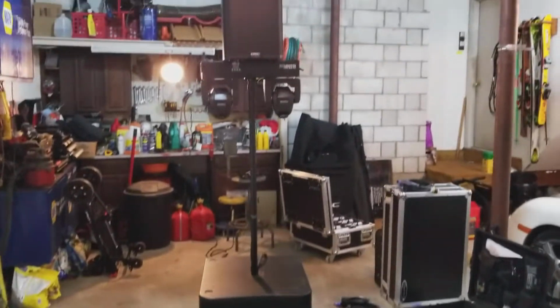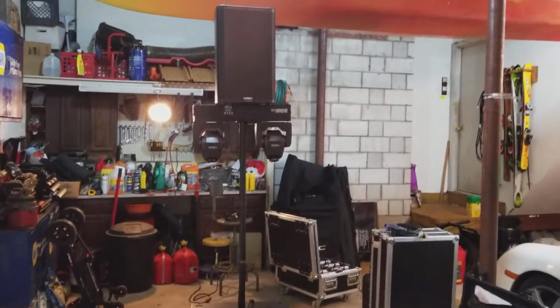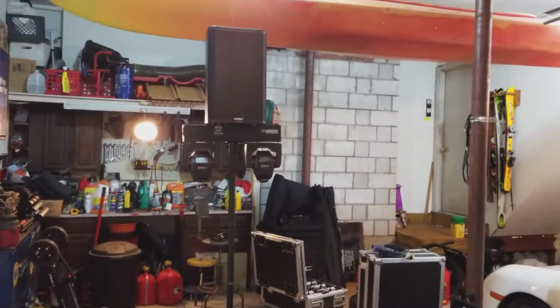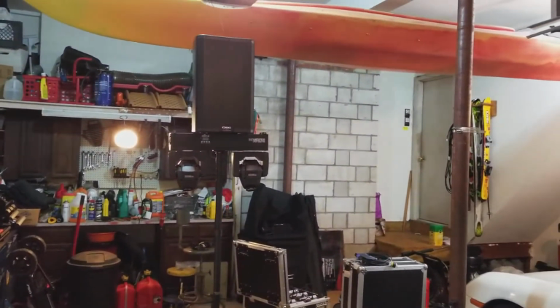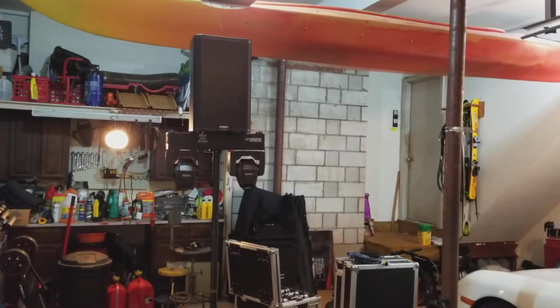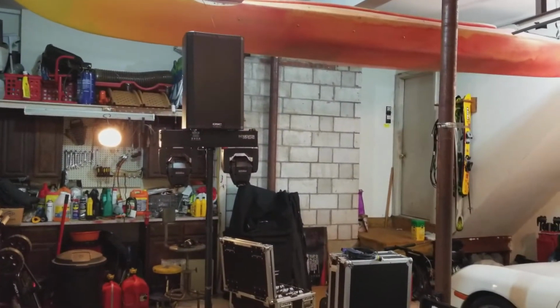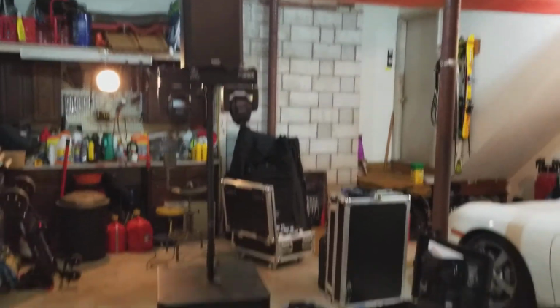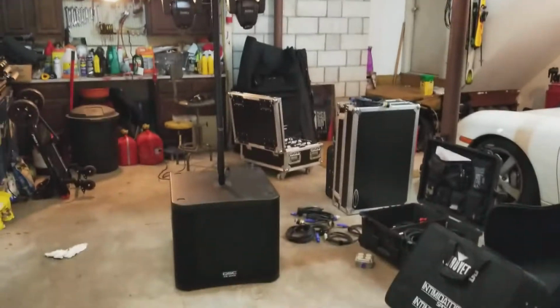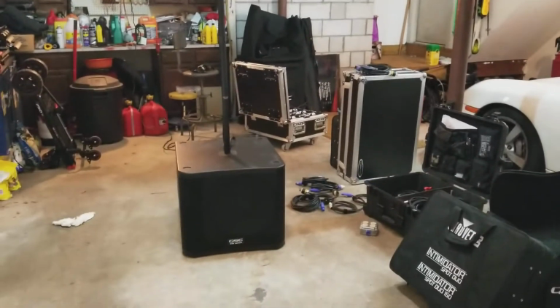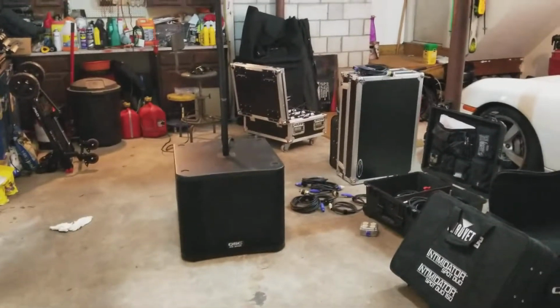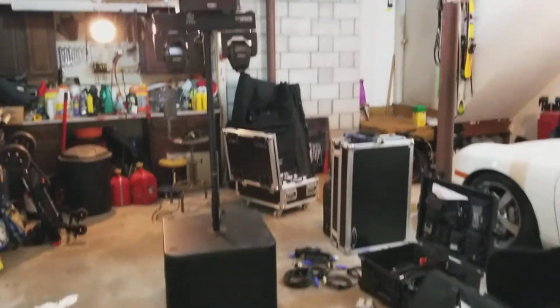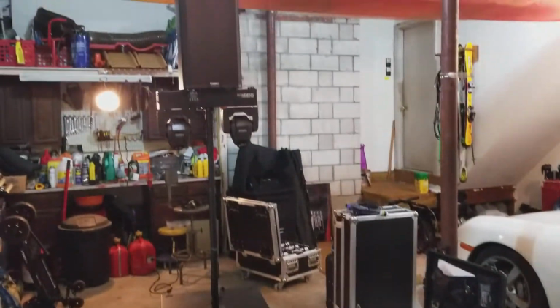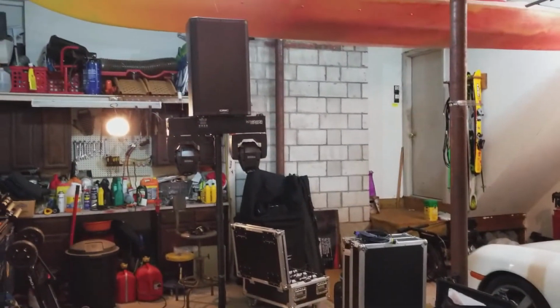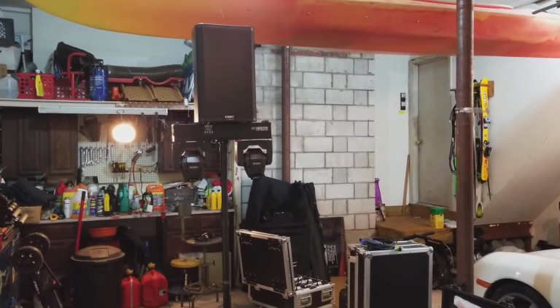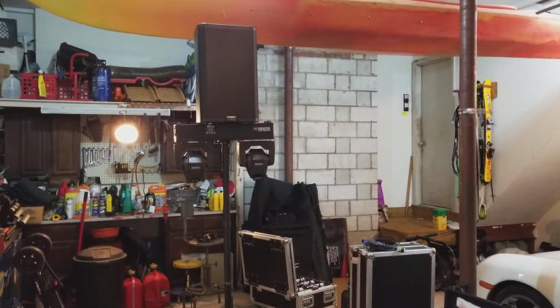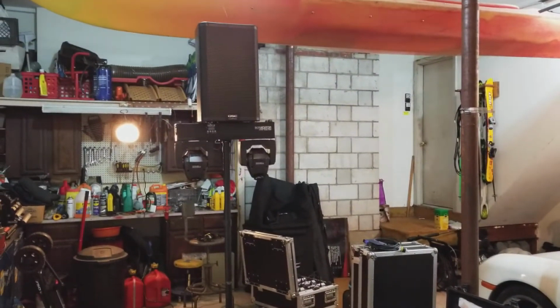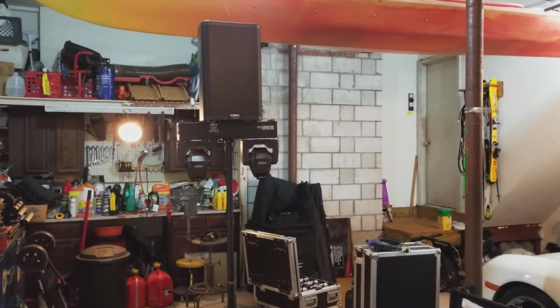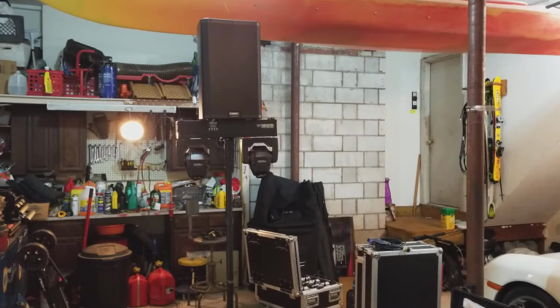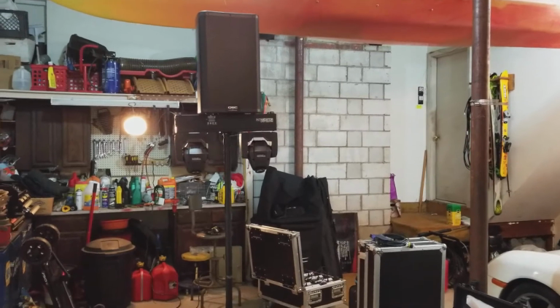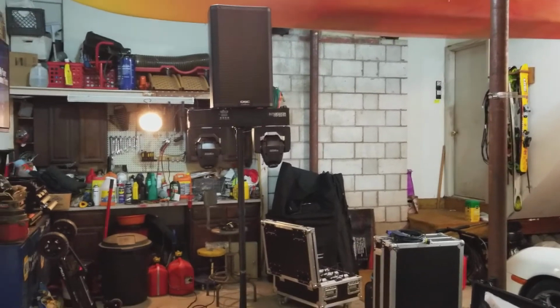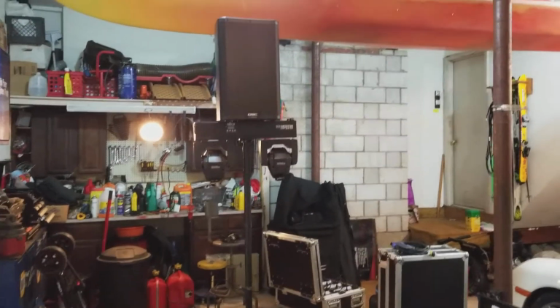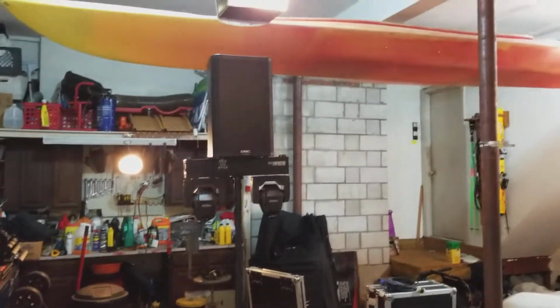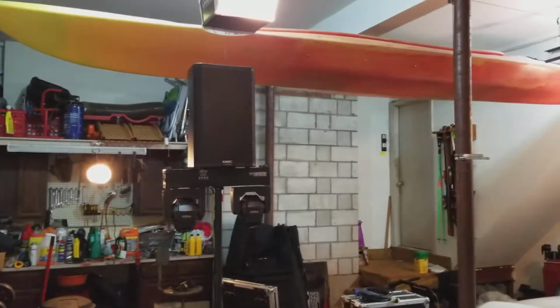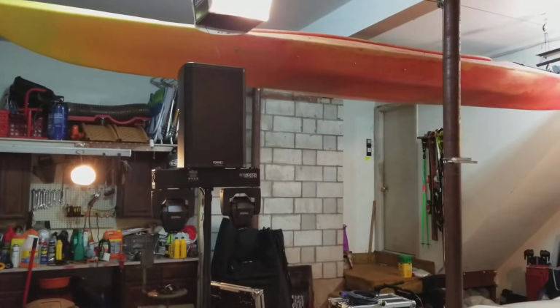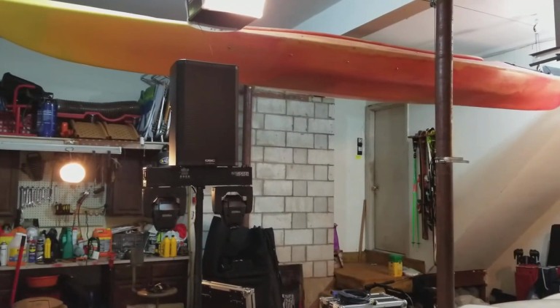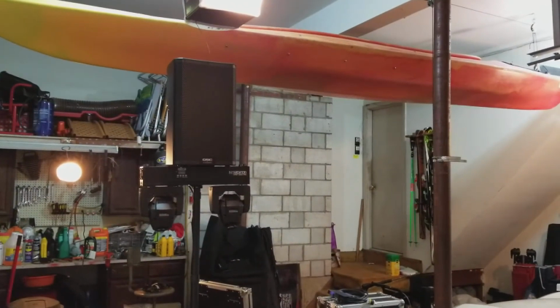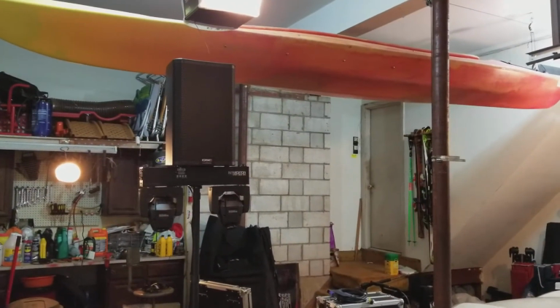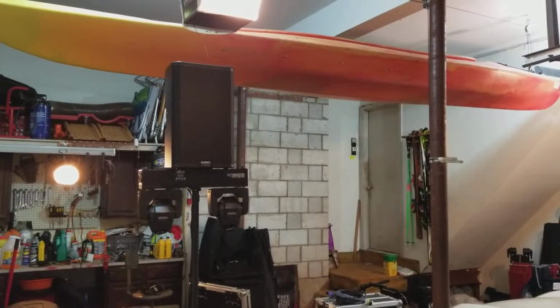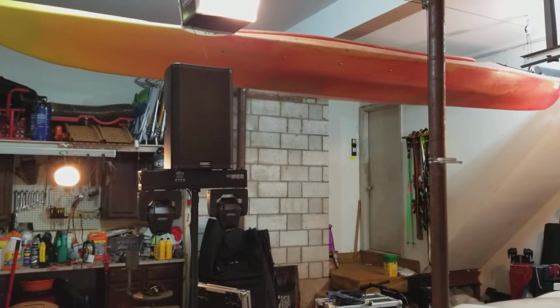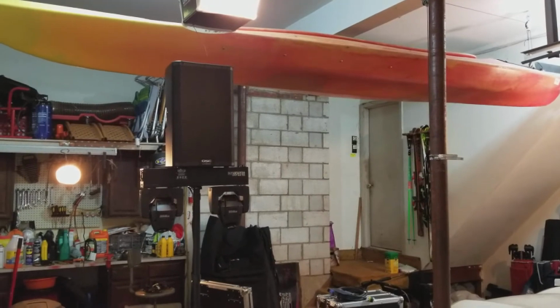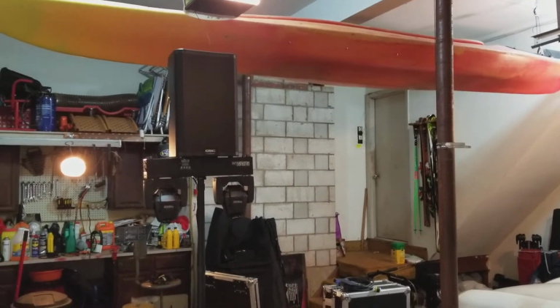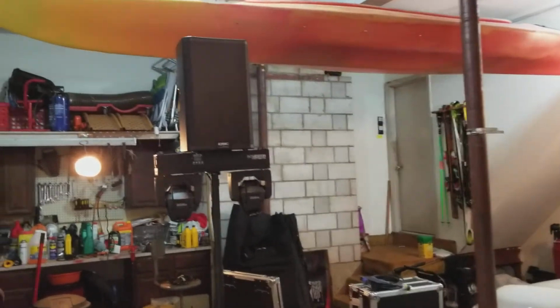I've got one tomorrow so I'm excited with my new setup. So this is typically what I set up with — it's a KW 181, a Chauvet Intimidator Spot Duo 155 I think it is, and a K10 or K12 on top. That's a K10.2 right there.